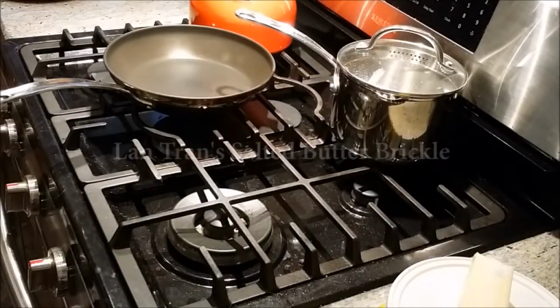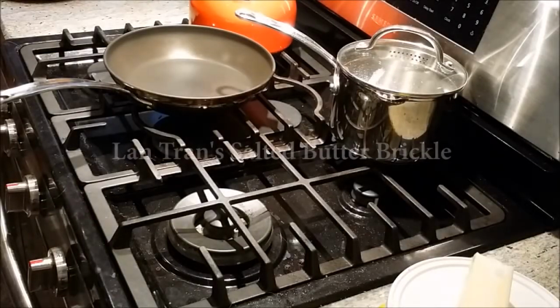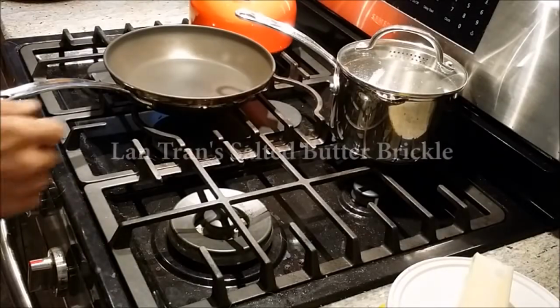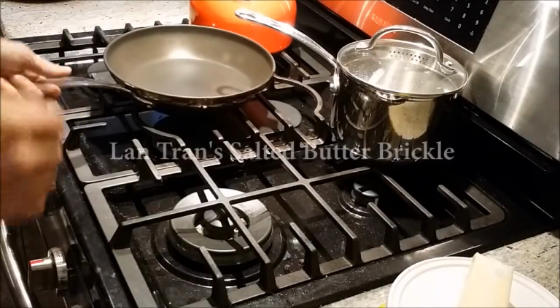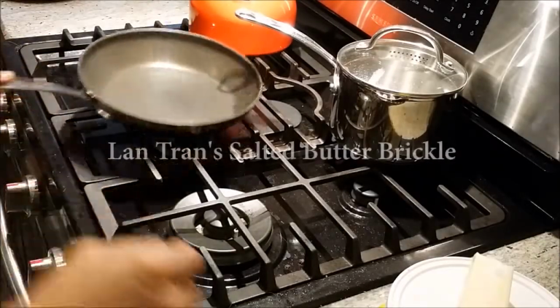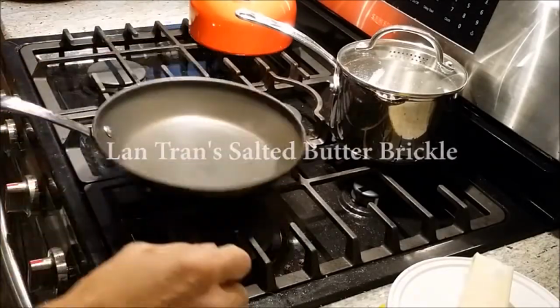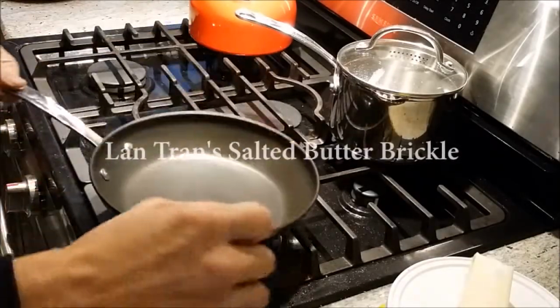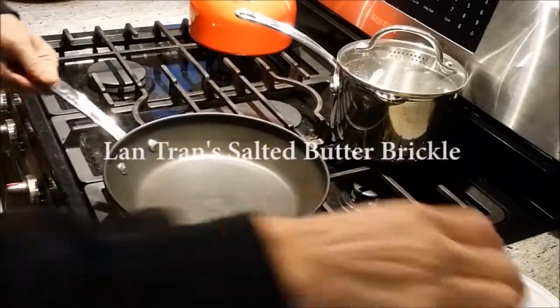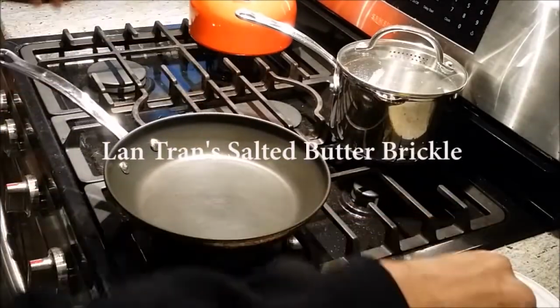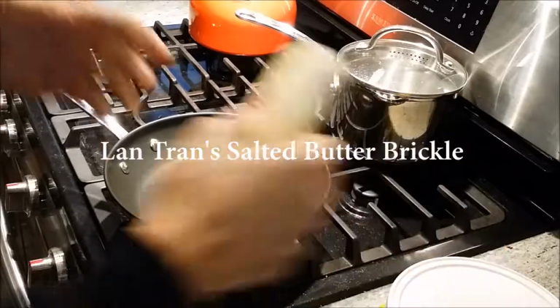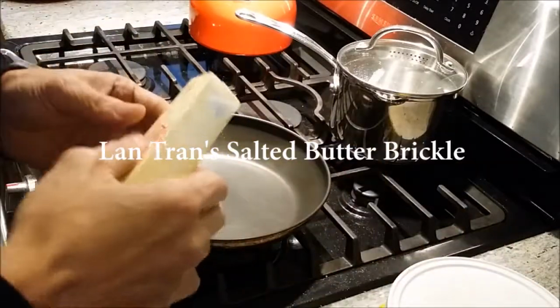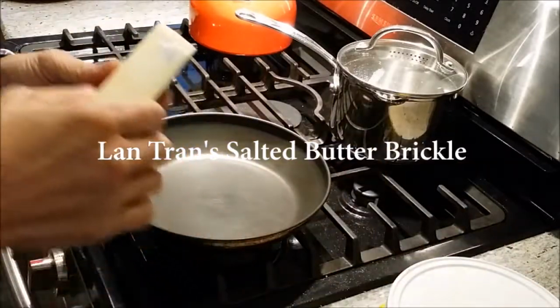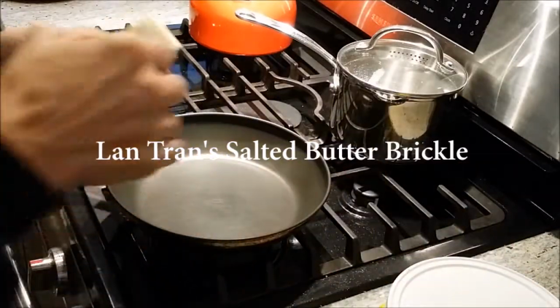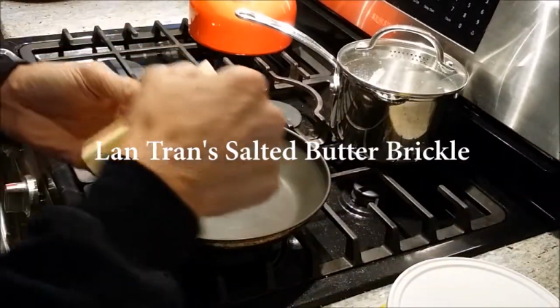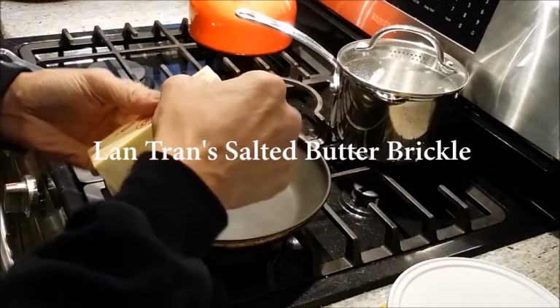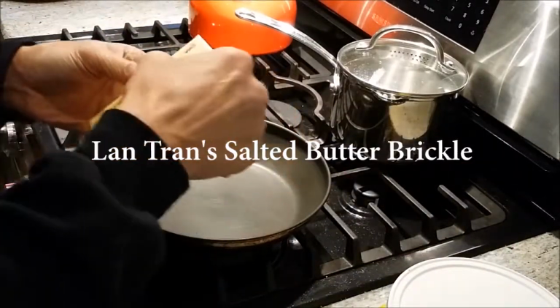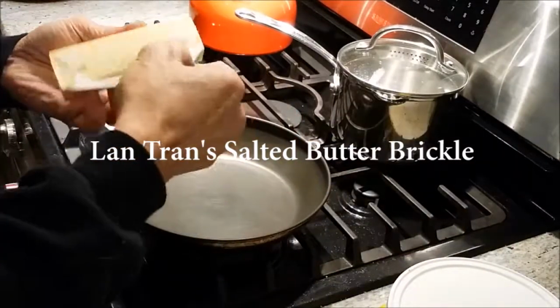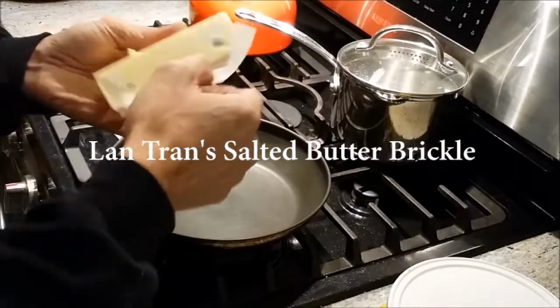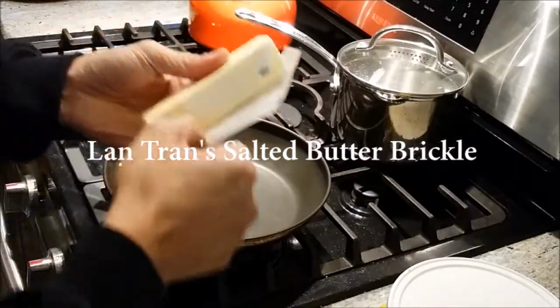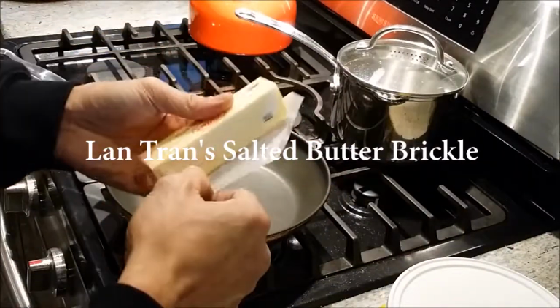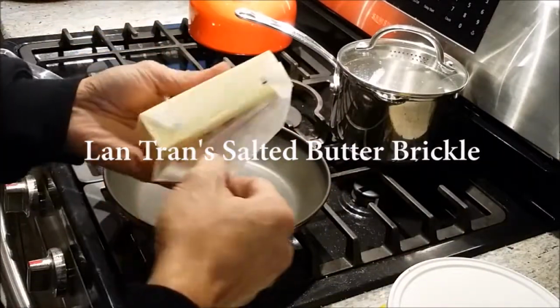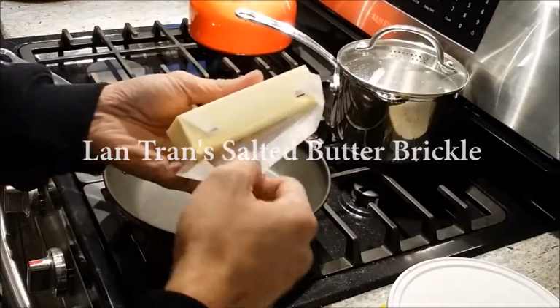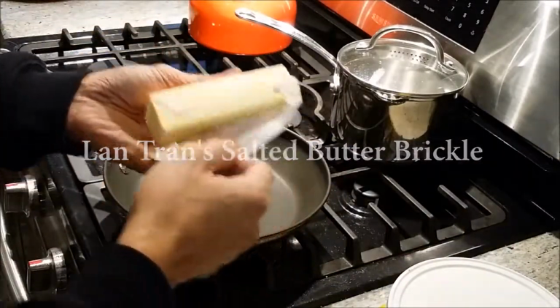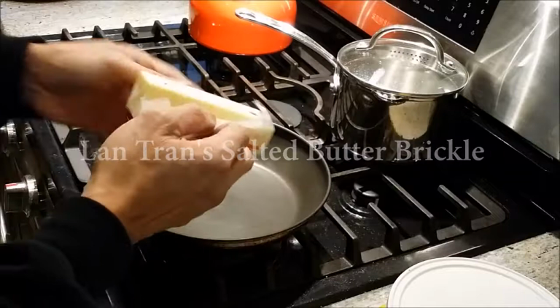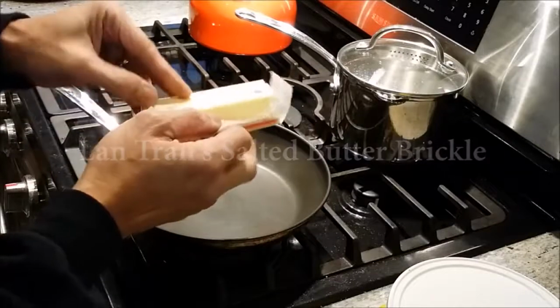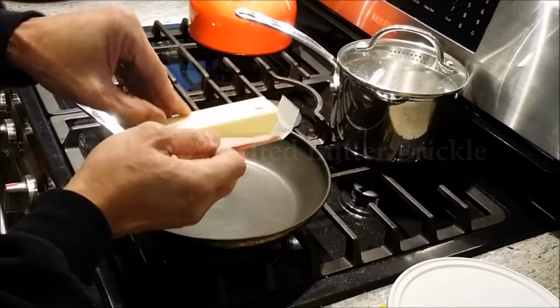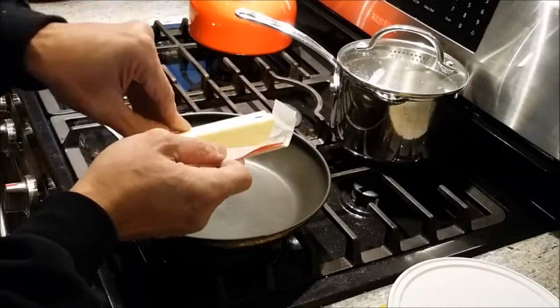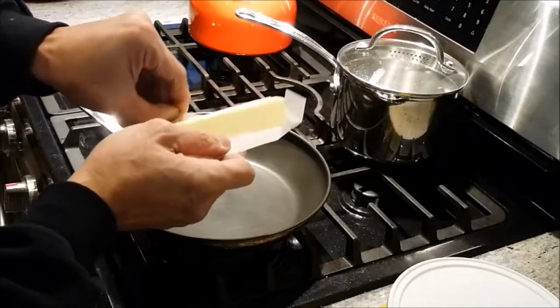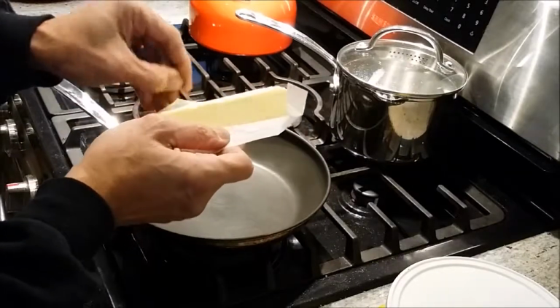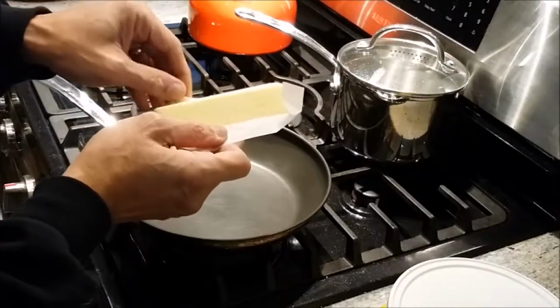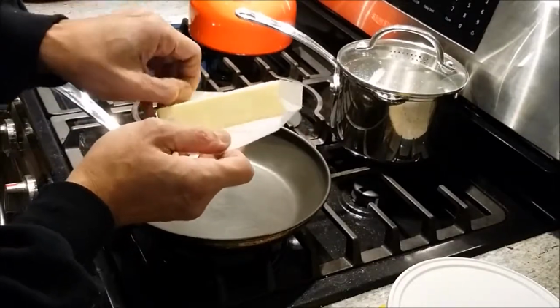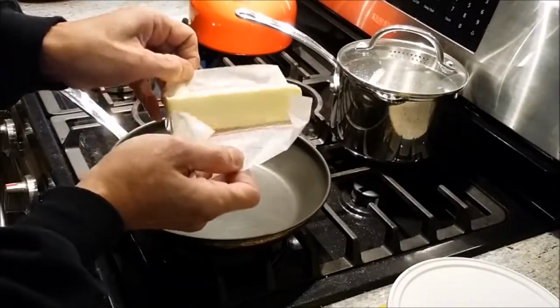Today I'm going to show how to make Brickle — my version of salted butterscotch Brickle.